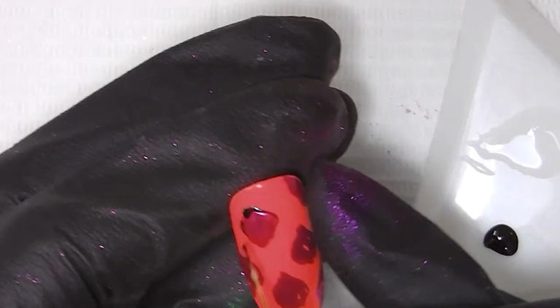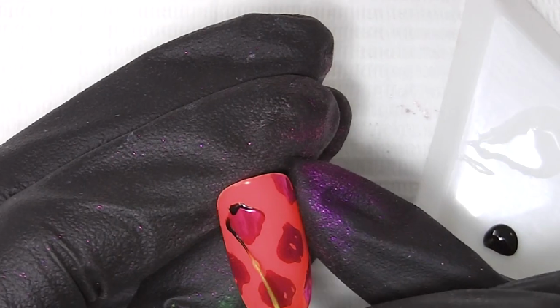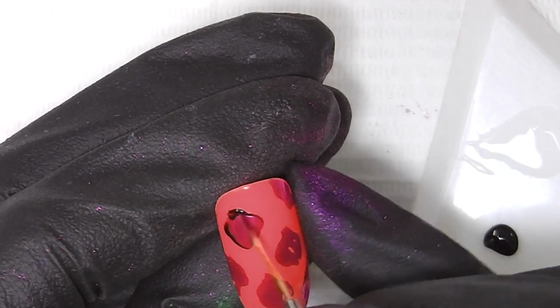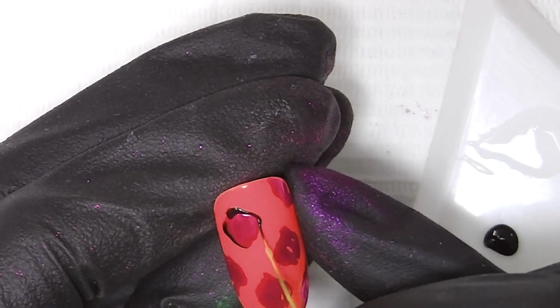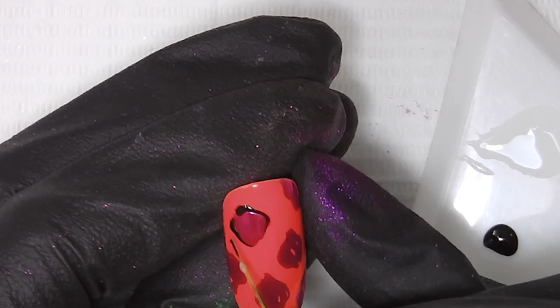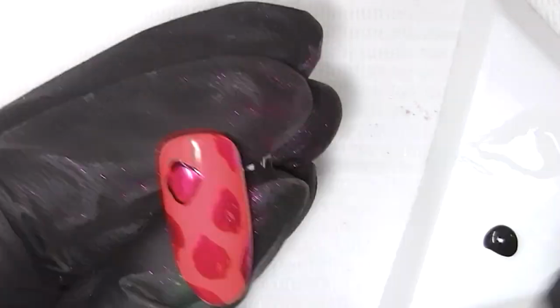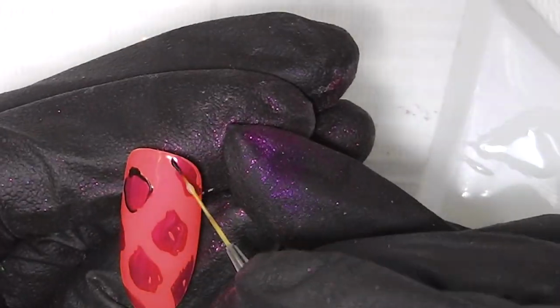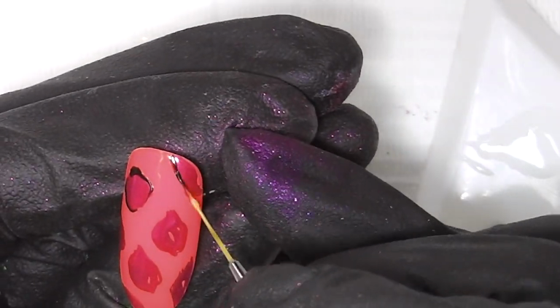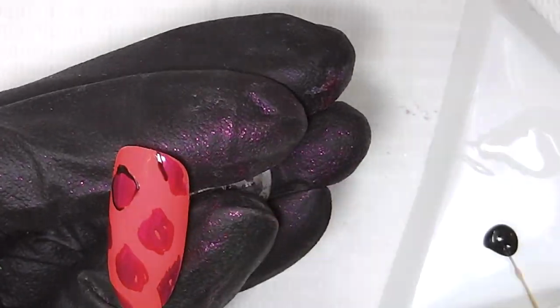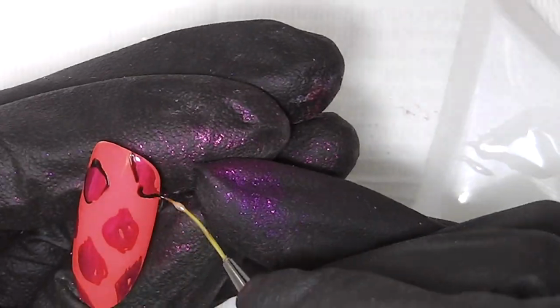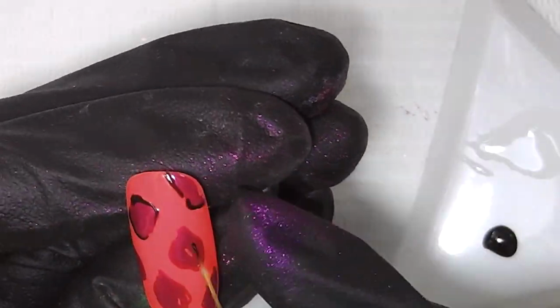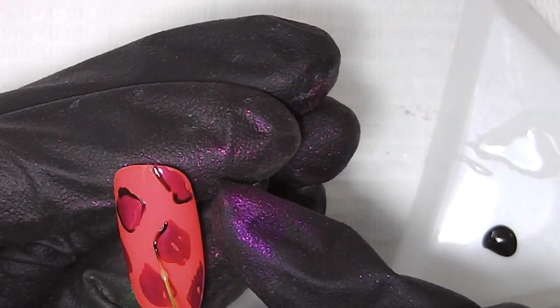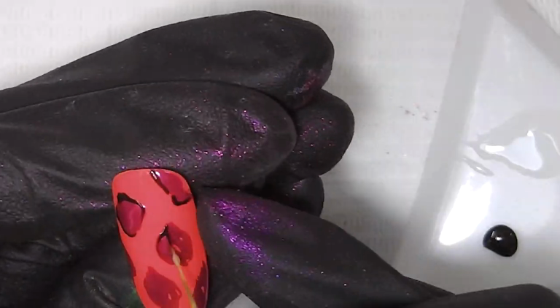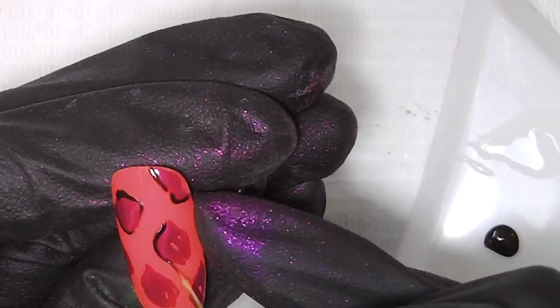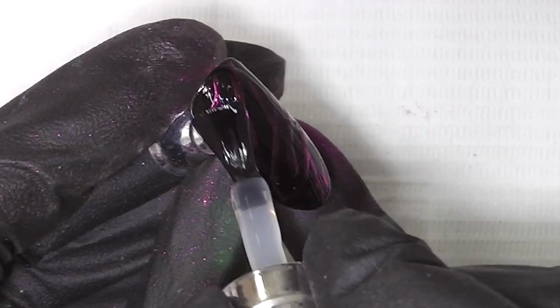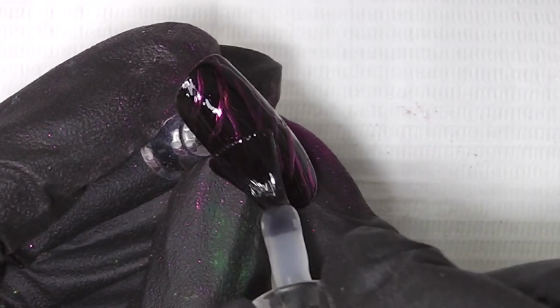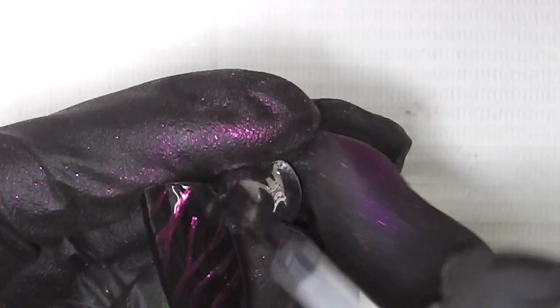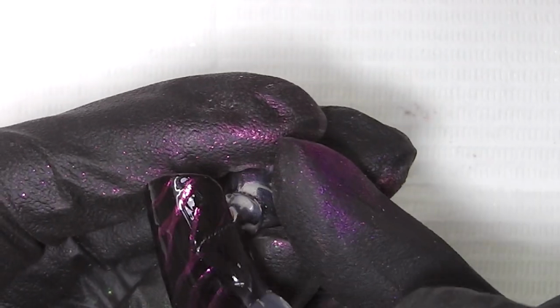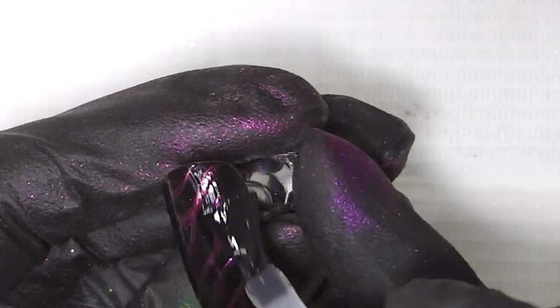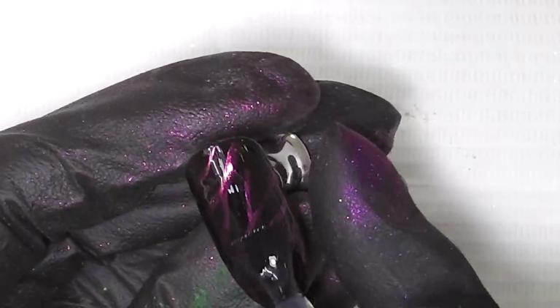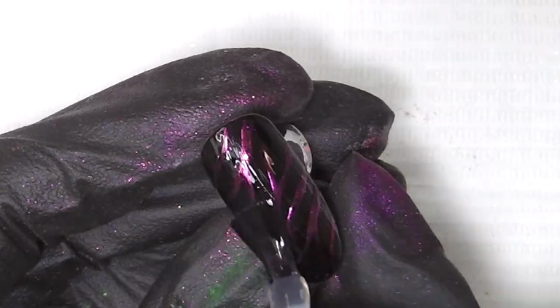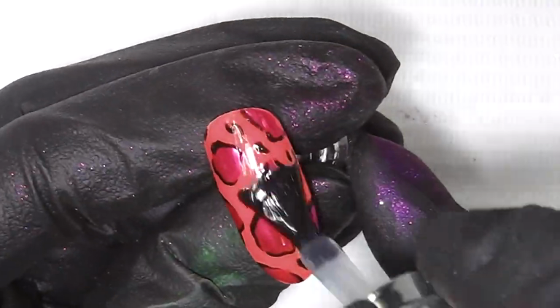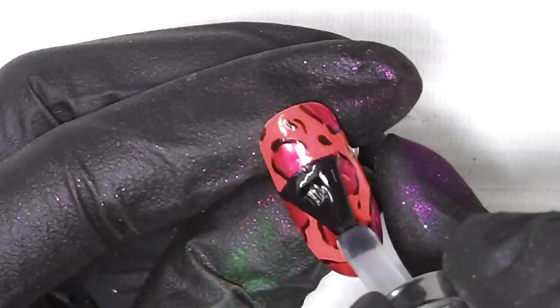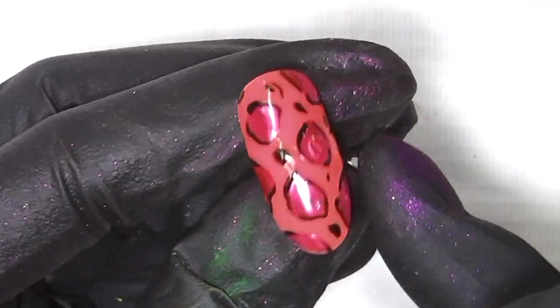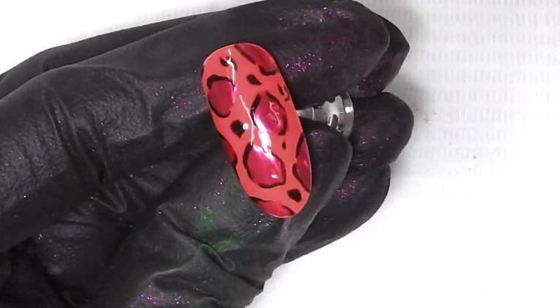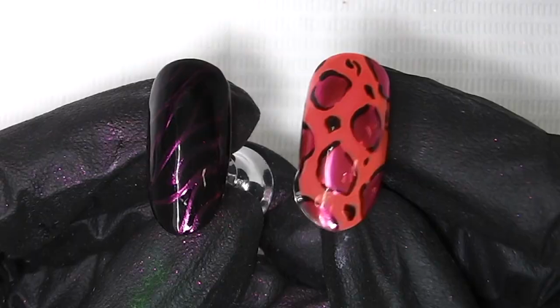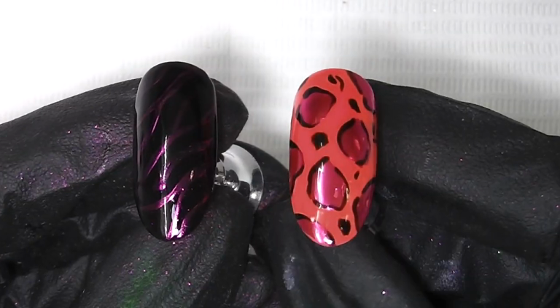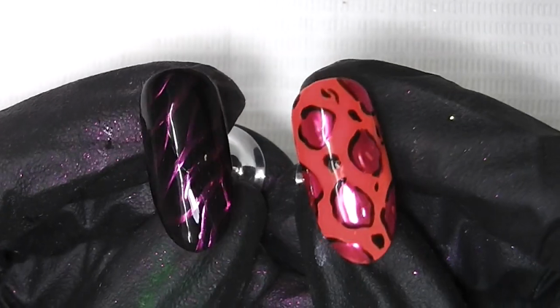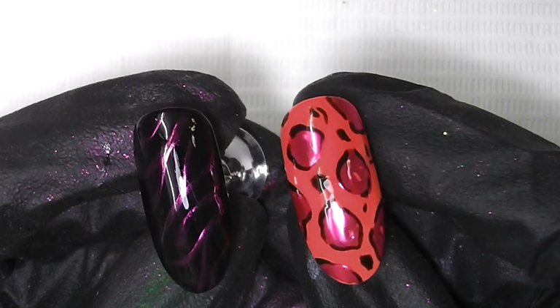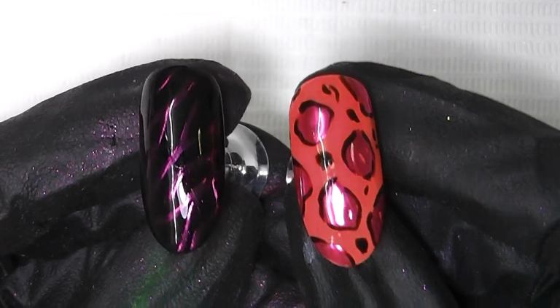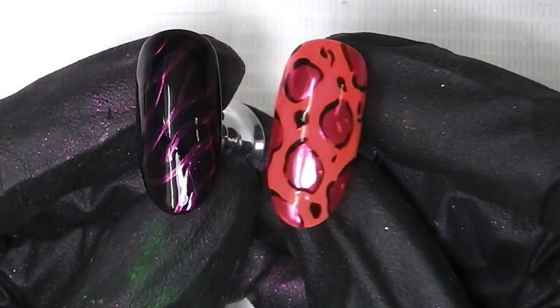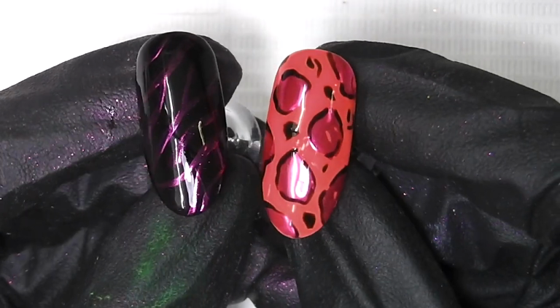On the leopard print now I'm coming in with some jet black to create my leopard spot brackets and dots and that goes in to cure. Then both nails get a coat of clear vibe to seal in the chrome and cure. And finishing off with extreme shine top coat.